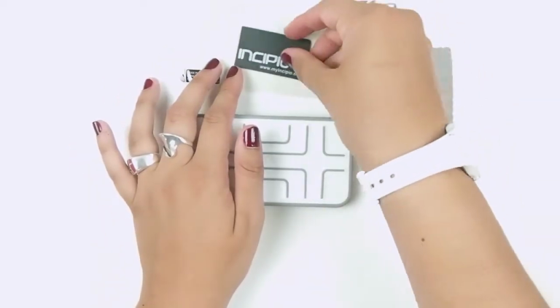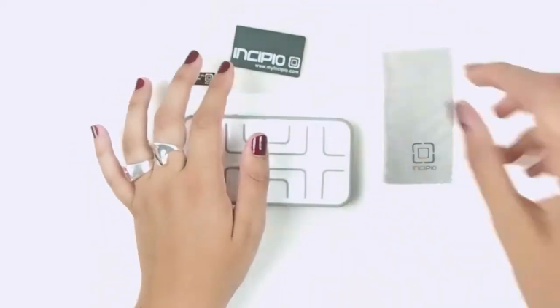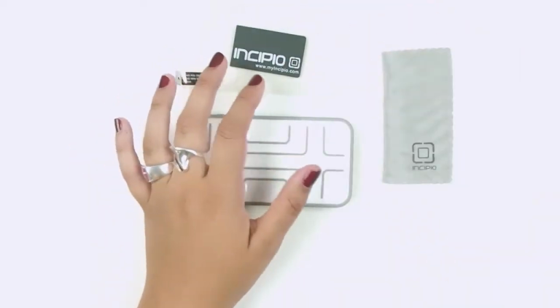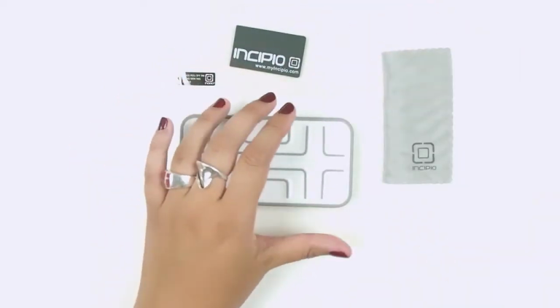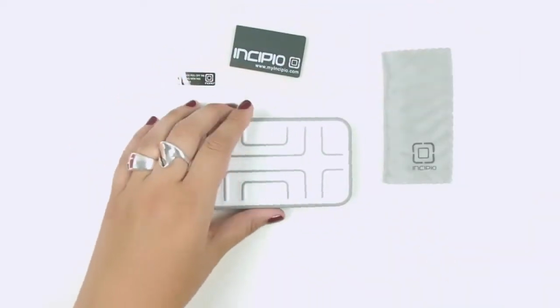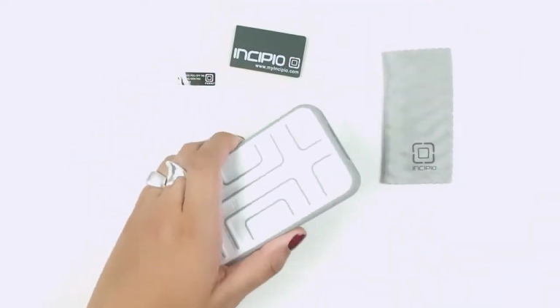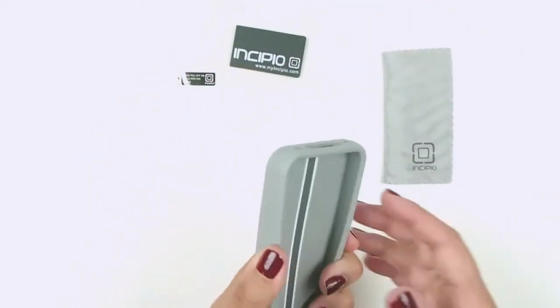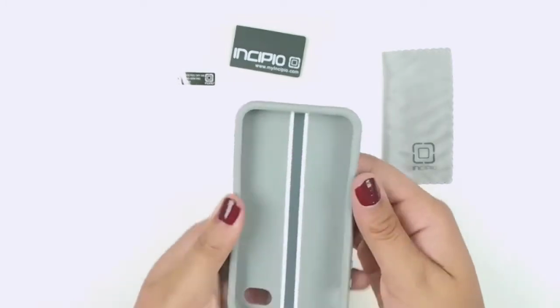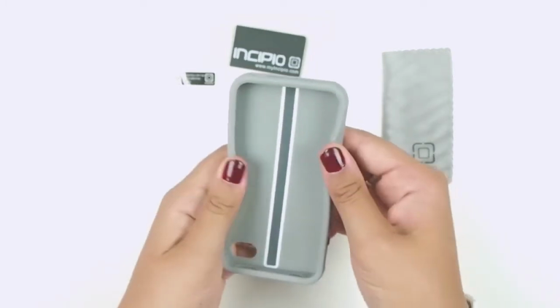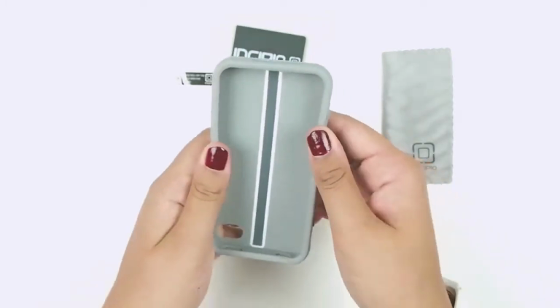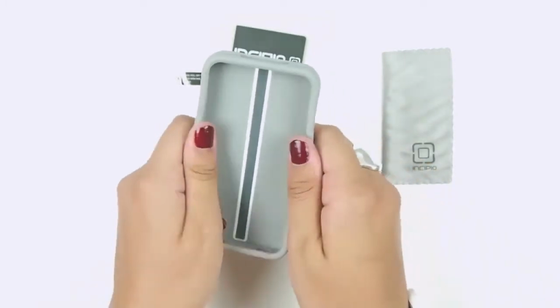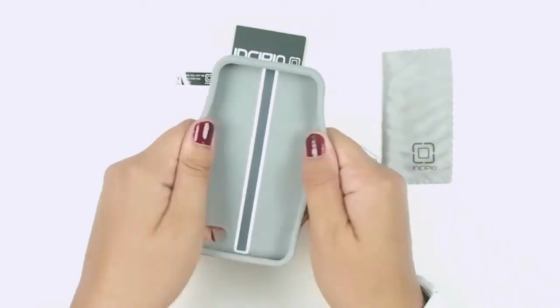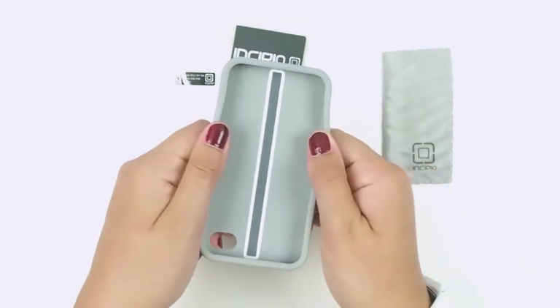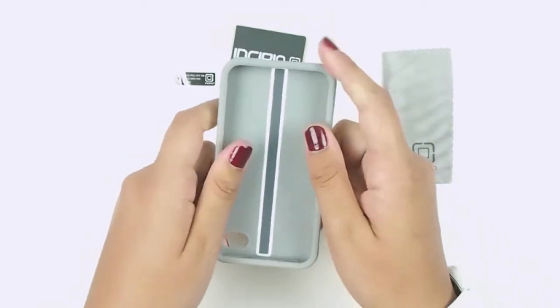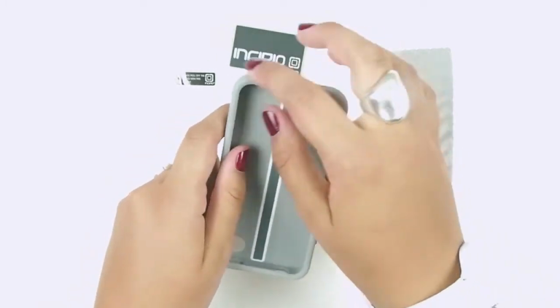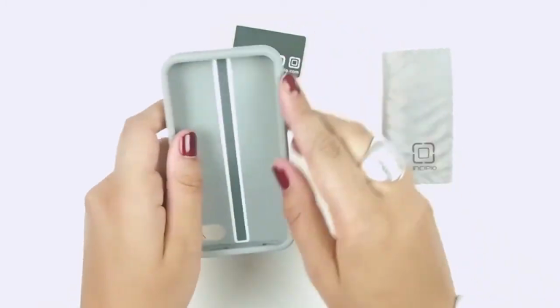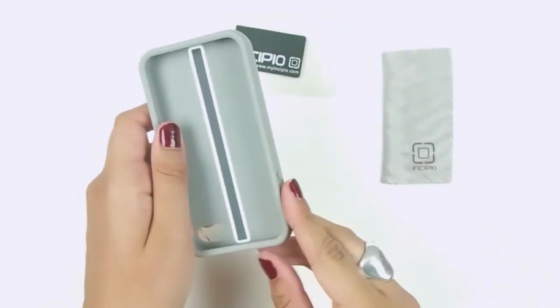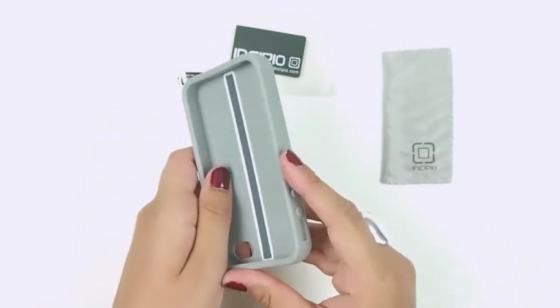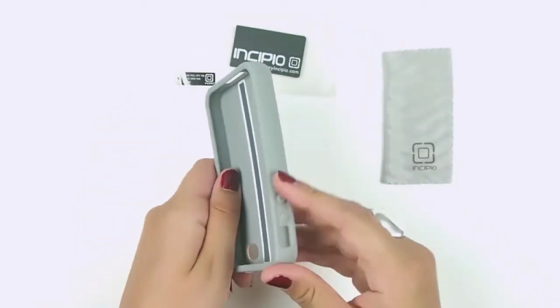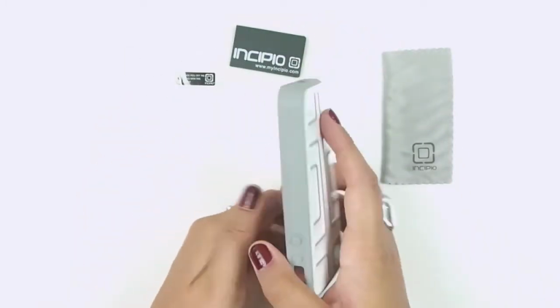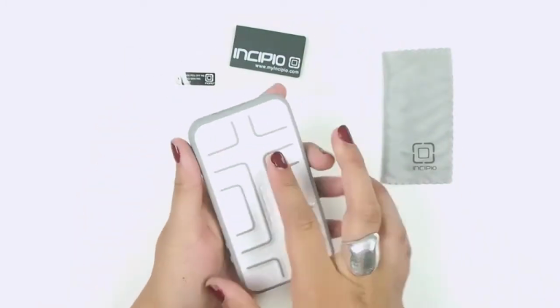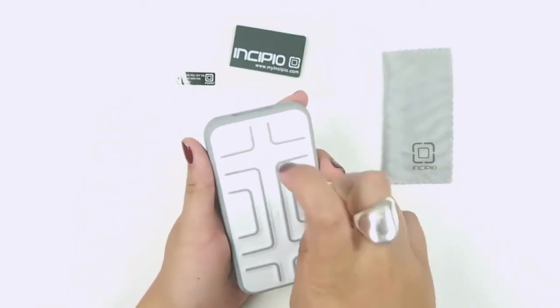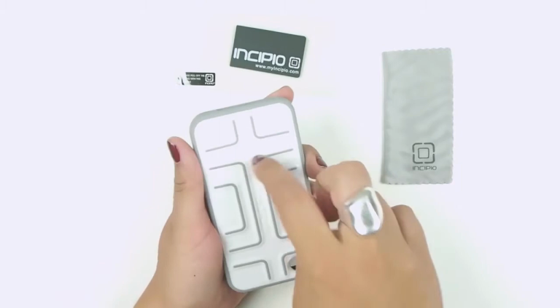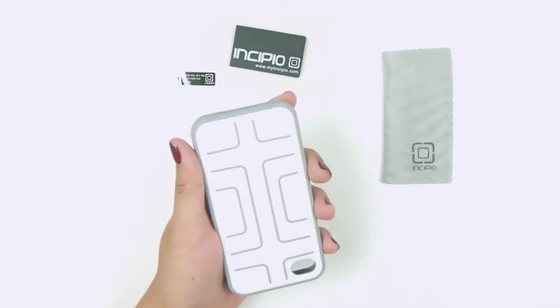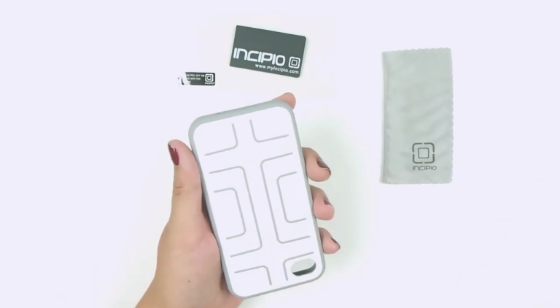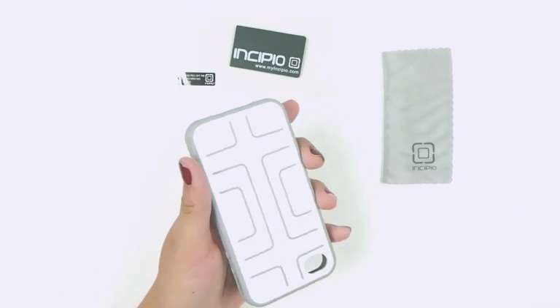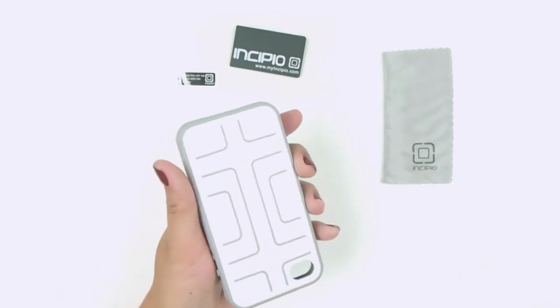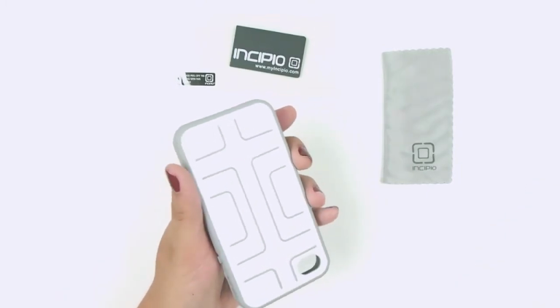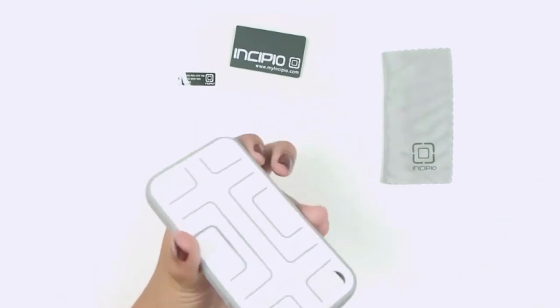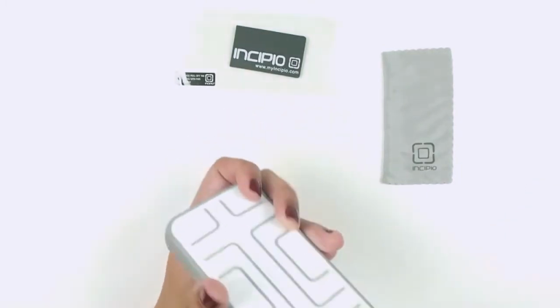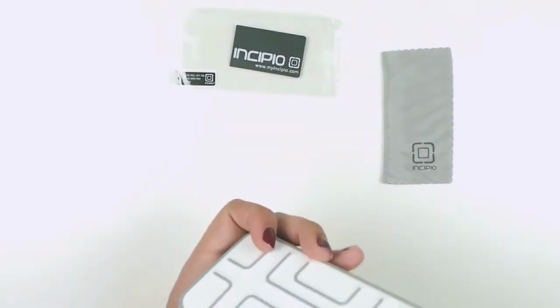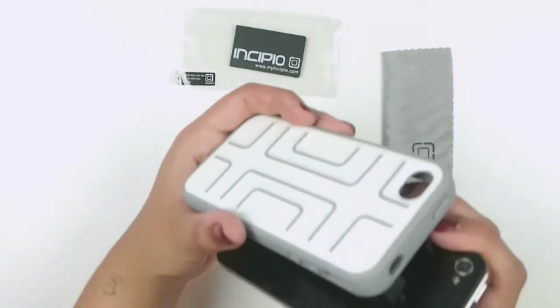It's got a rubbery pliable border and then this part is hard shell, so your phone really gets good coverage.